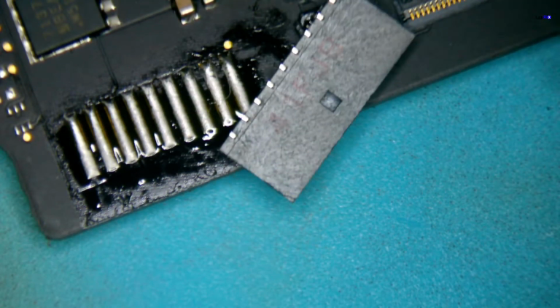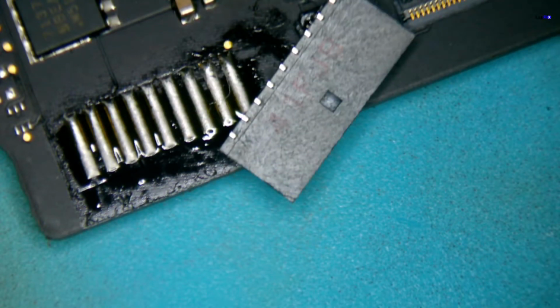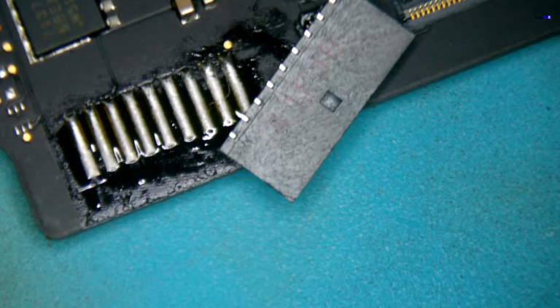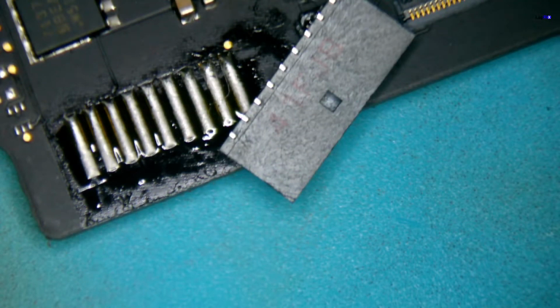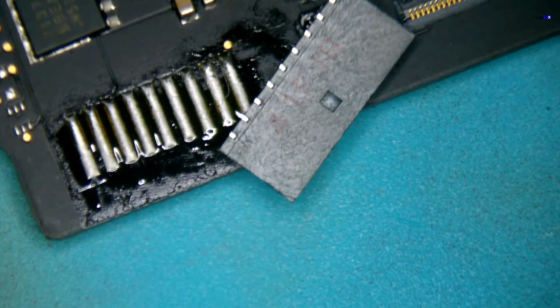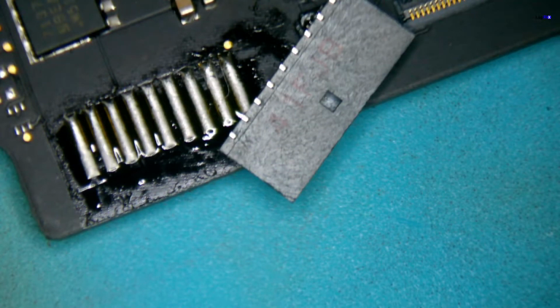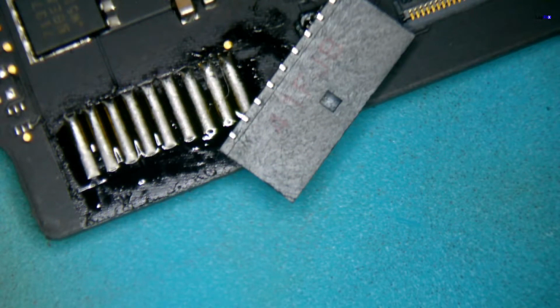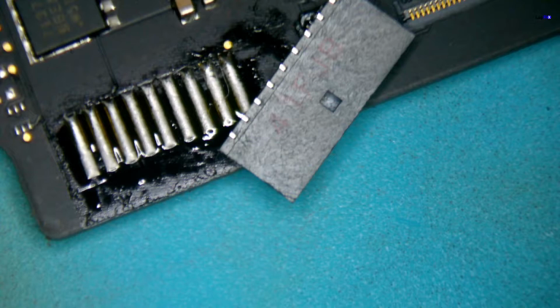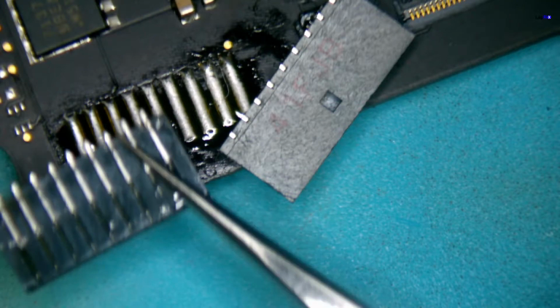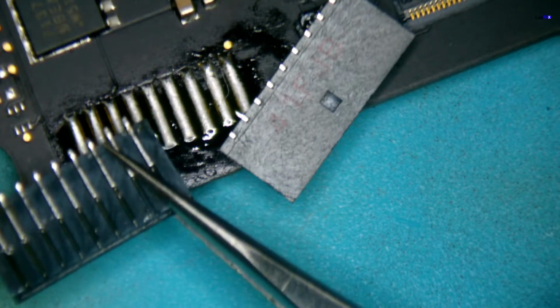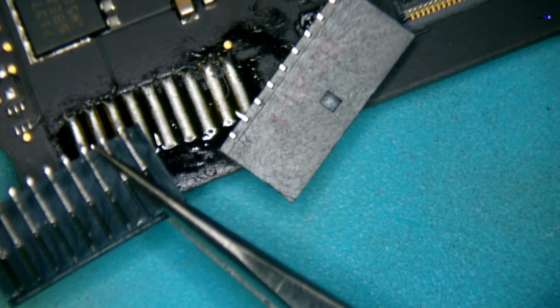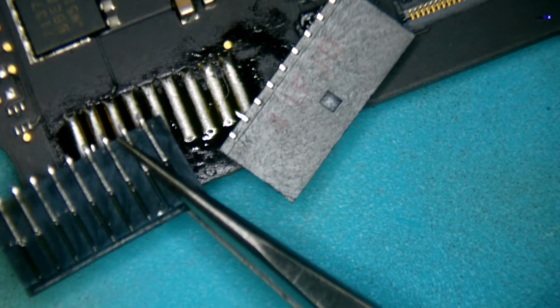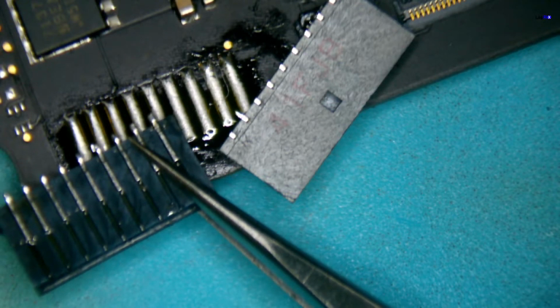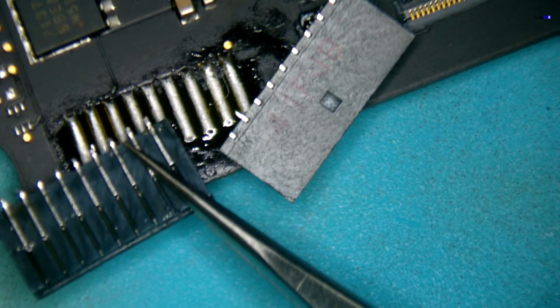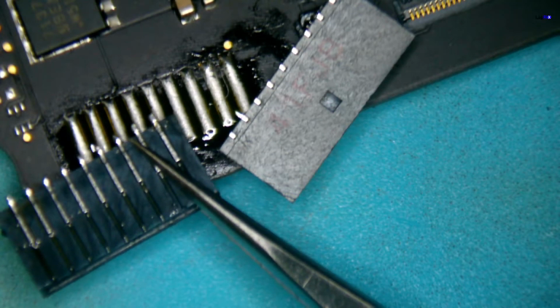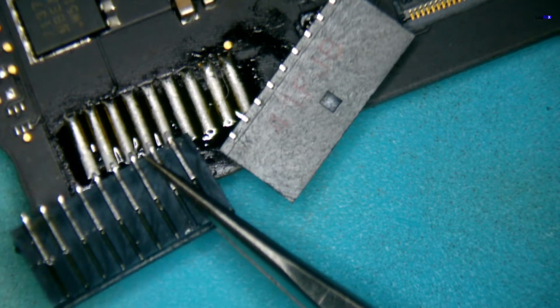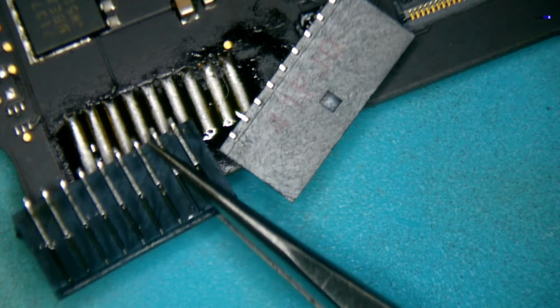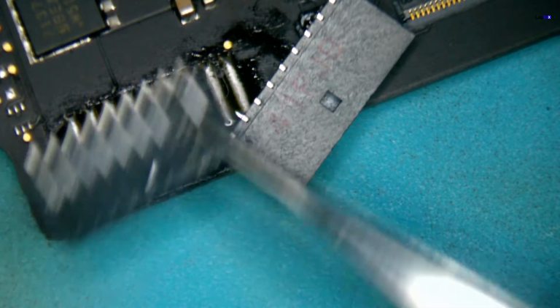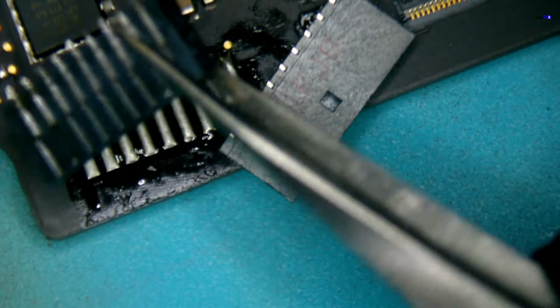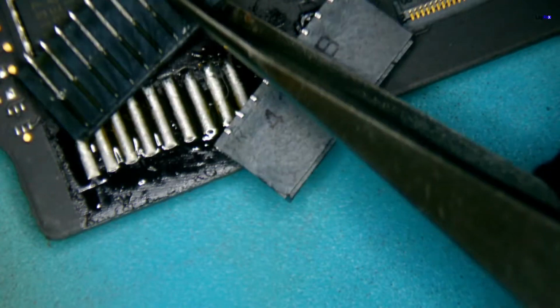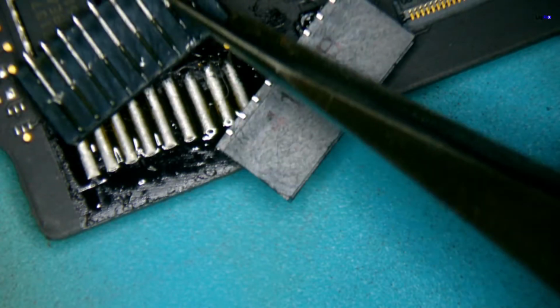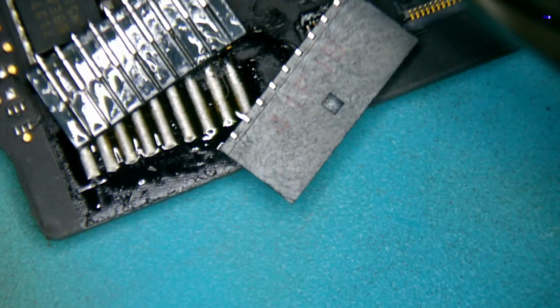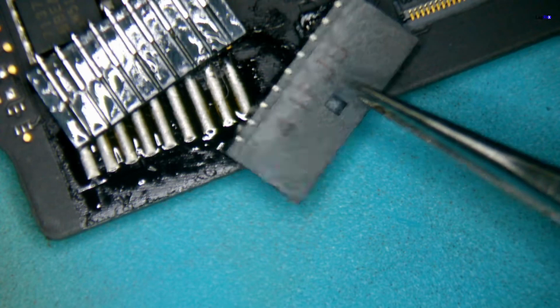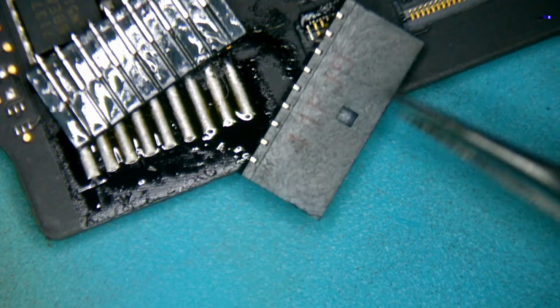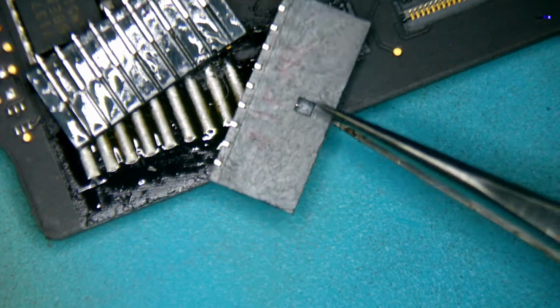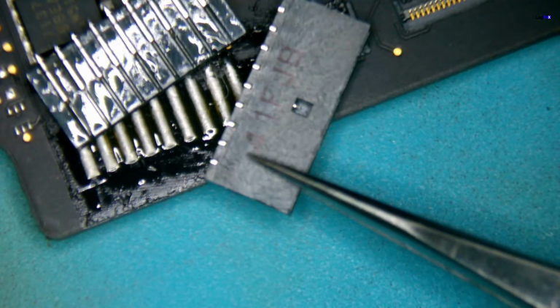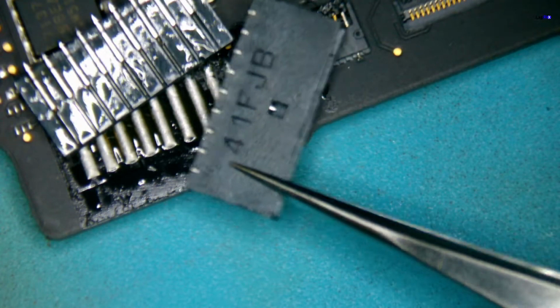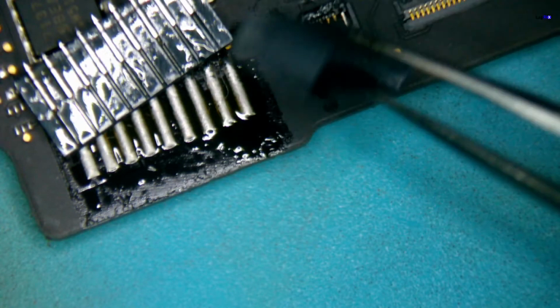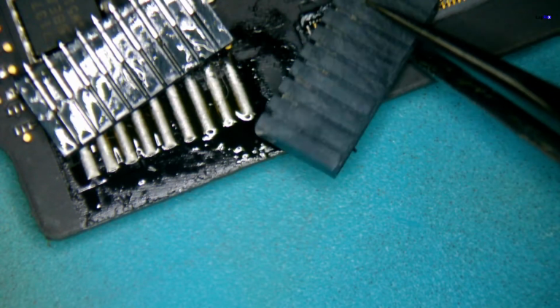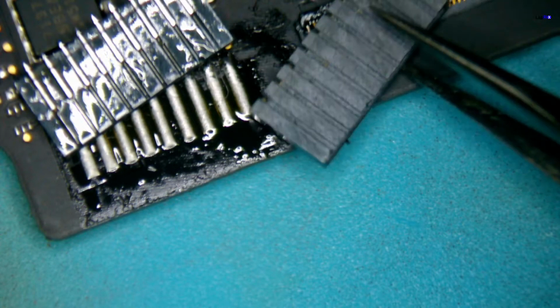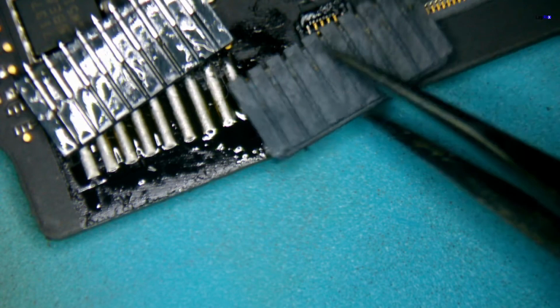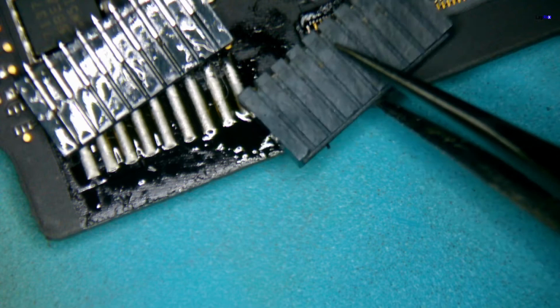Here's the old one and you can see the traces are still in there. And here is the one that we have for donor — you can see the difference. I'm going to flip this other one over and you're going to see the reason why this is more of a difficult repair.